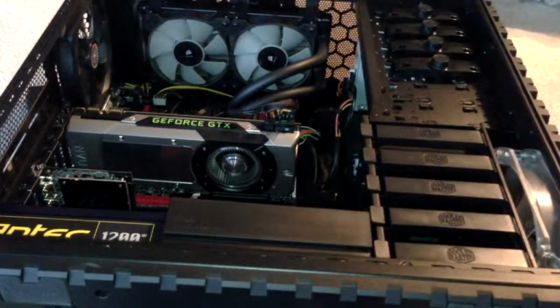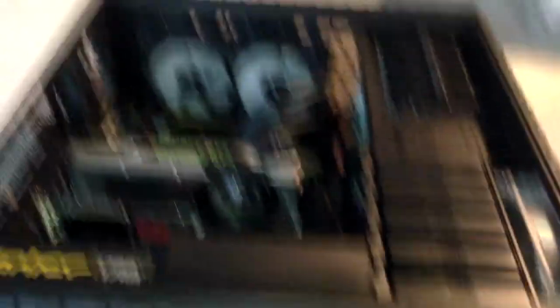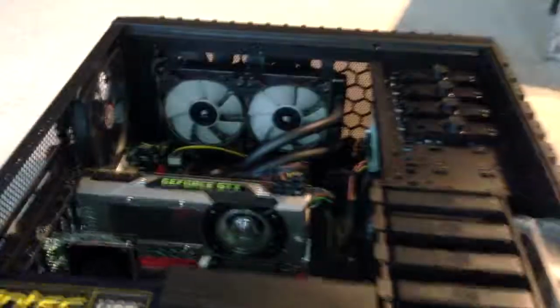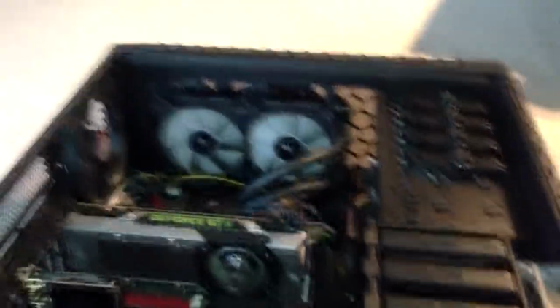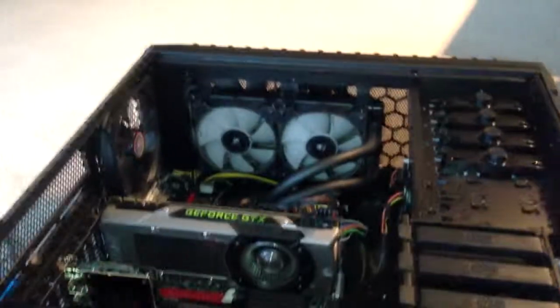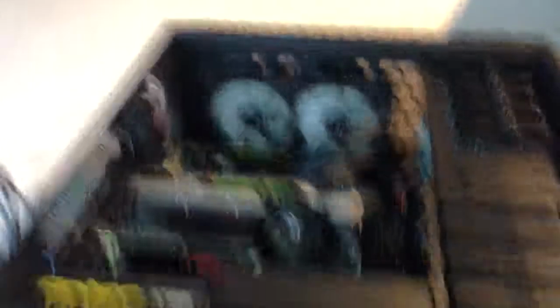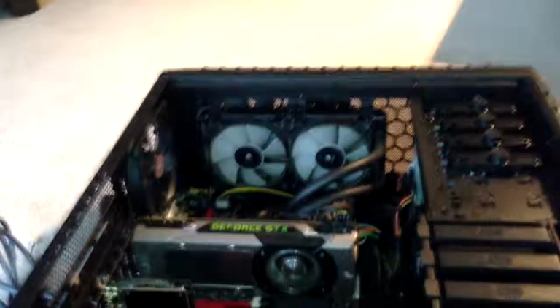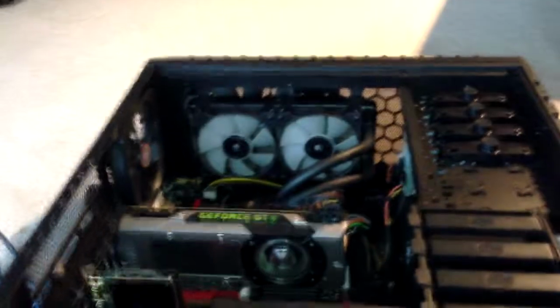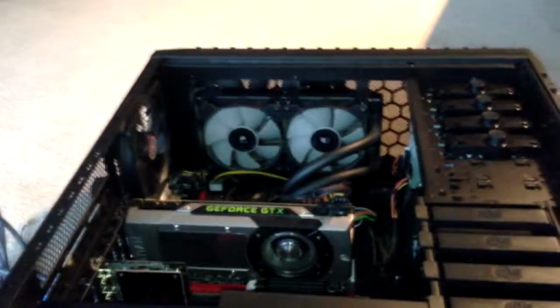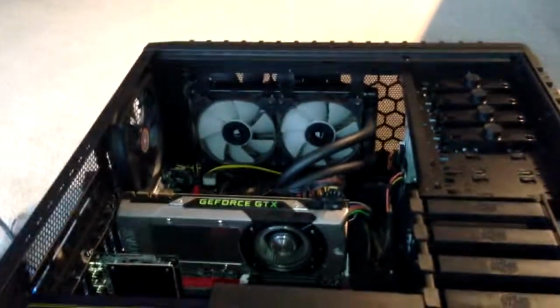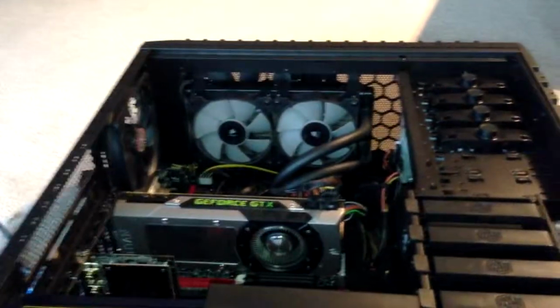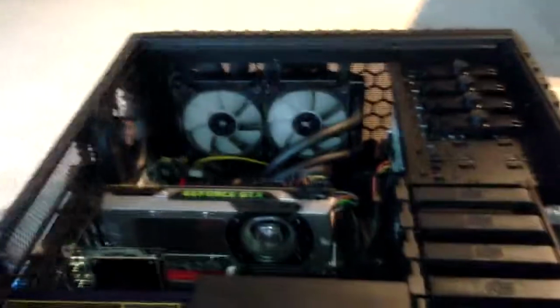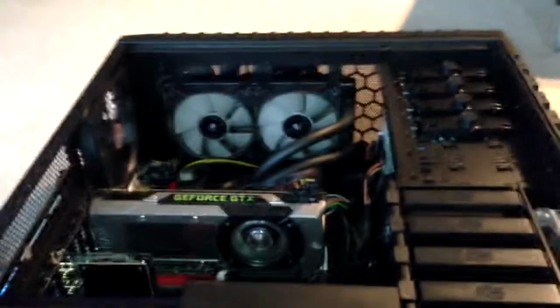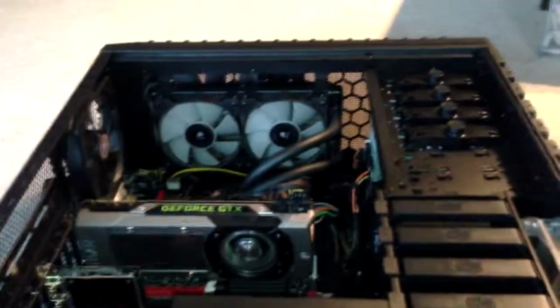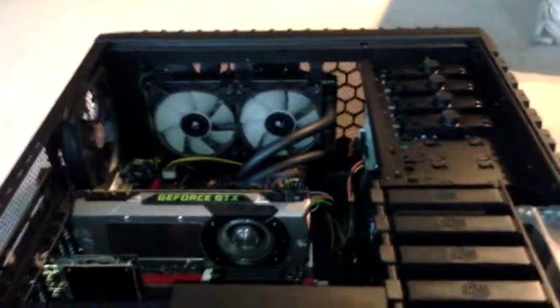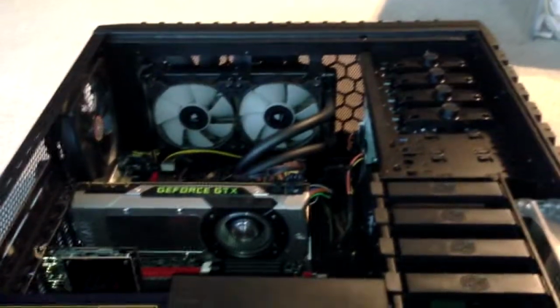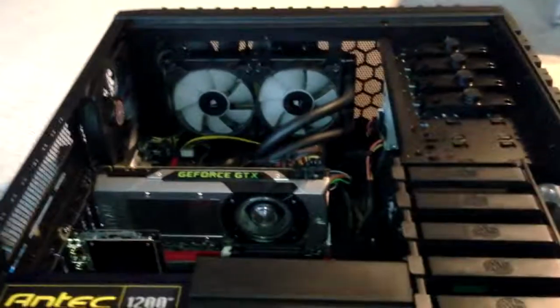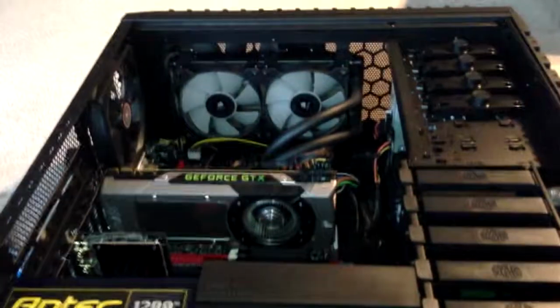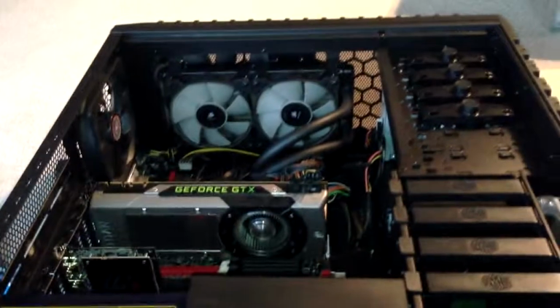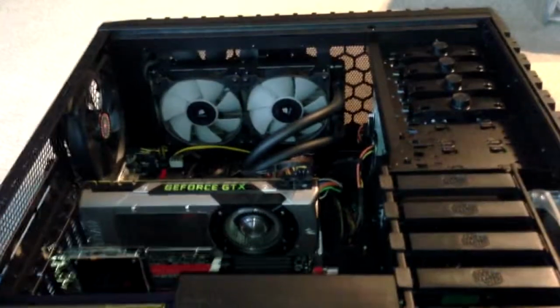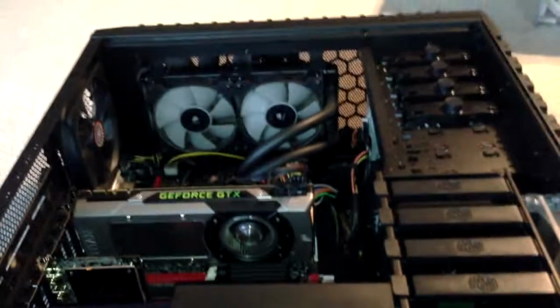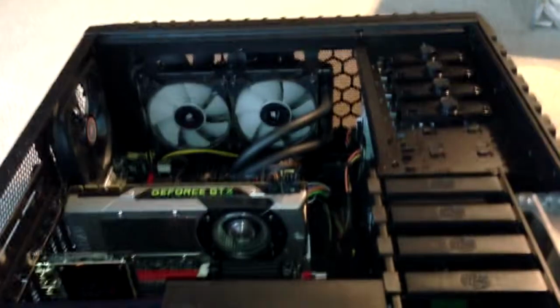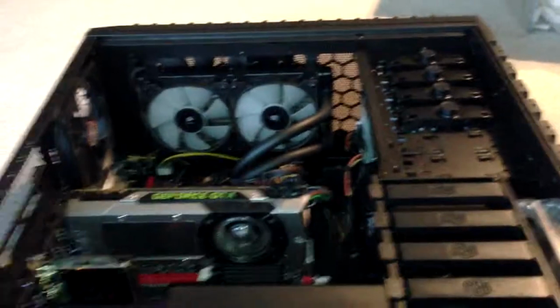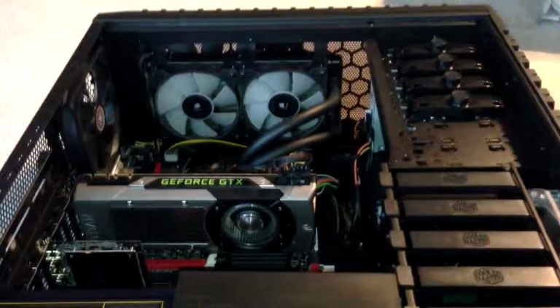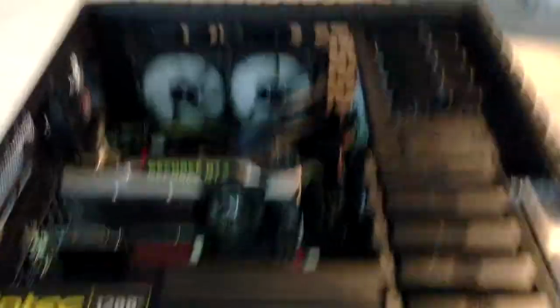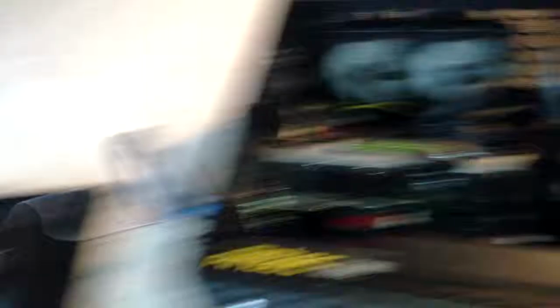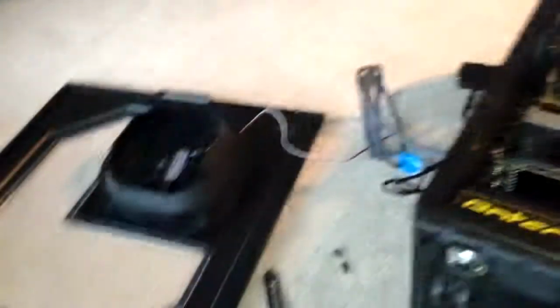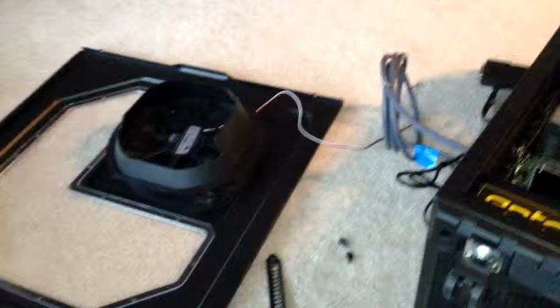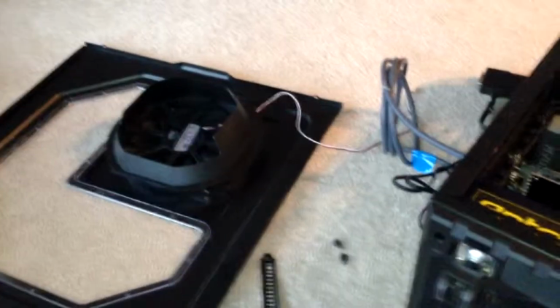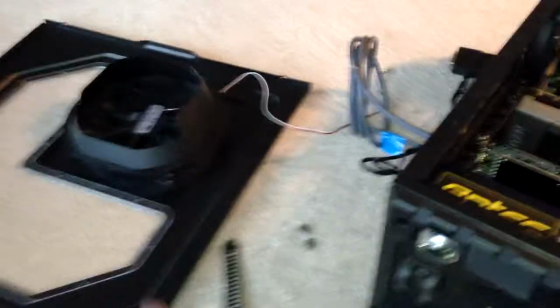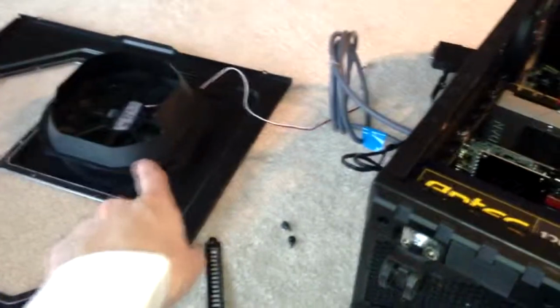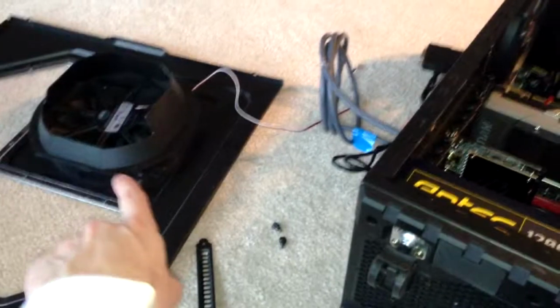Hello everyone. What I'm going to show you right now is just how and where to put the Avermedia Live Gamer HD once you open up your computer. I just took off the side panel — you can see it right there with this large fan.